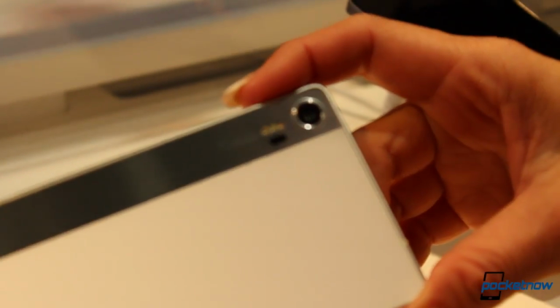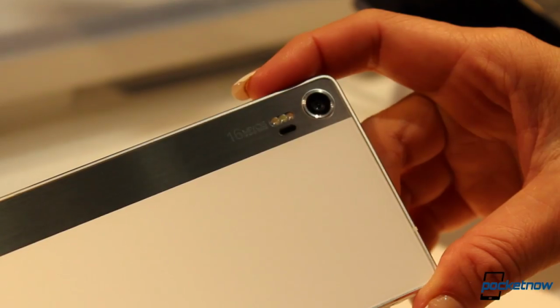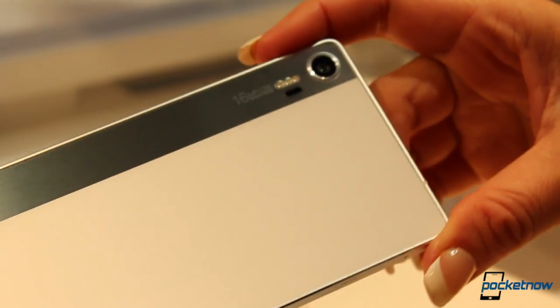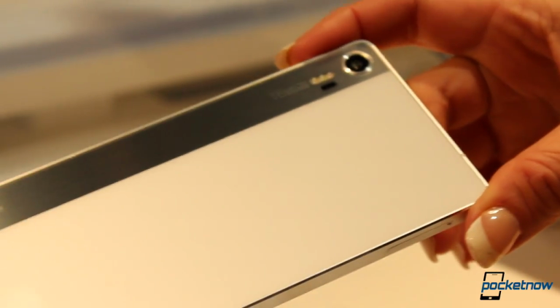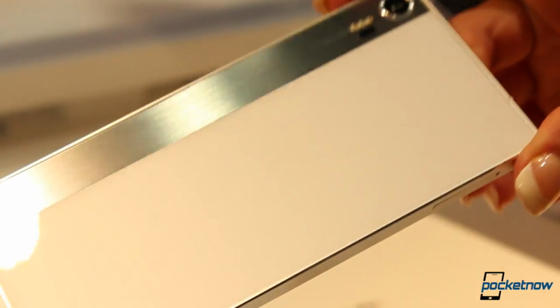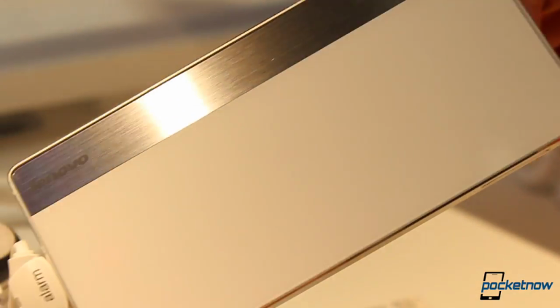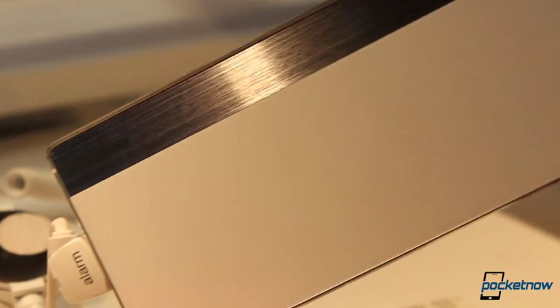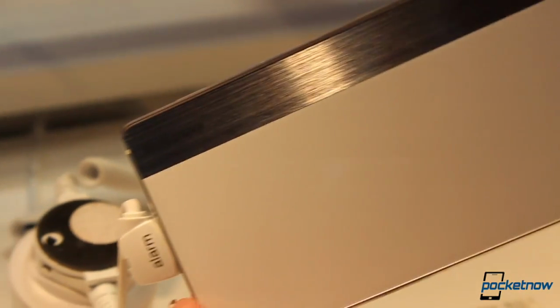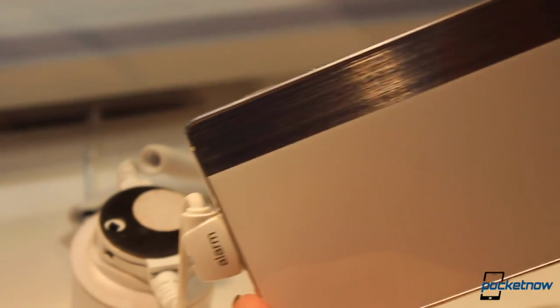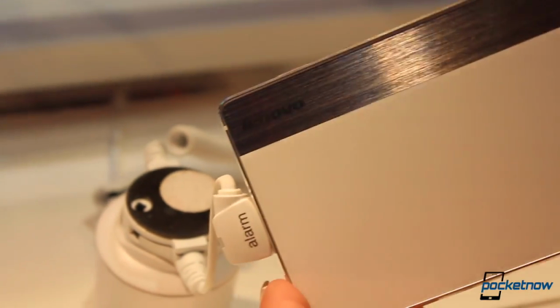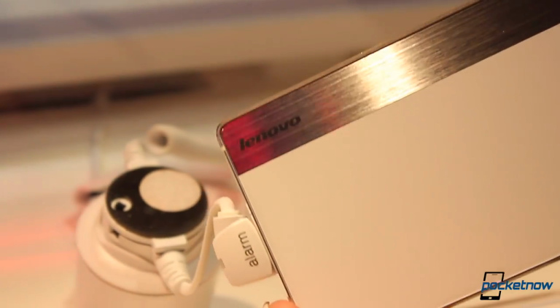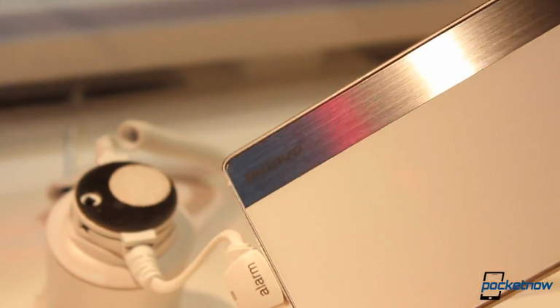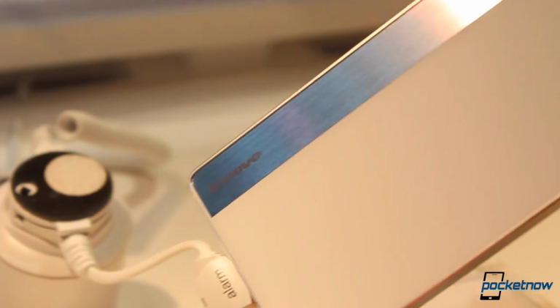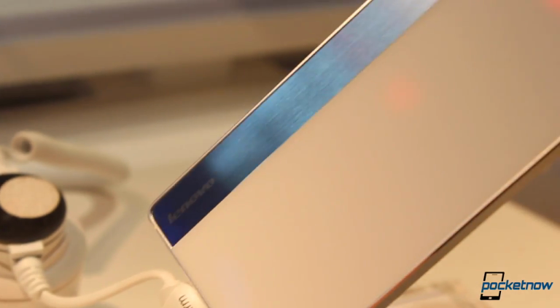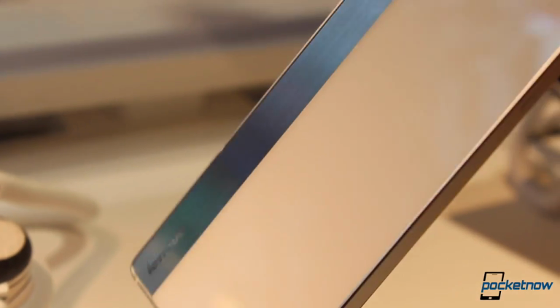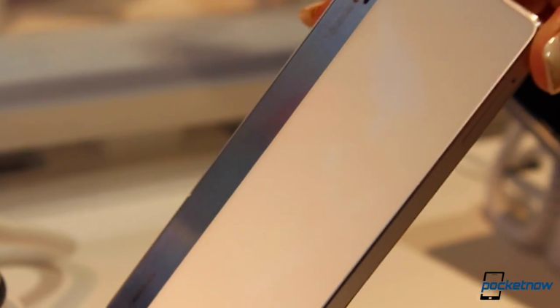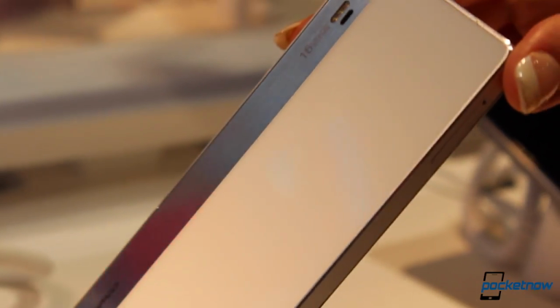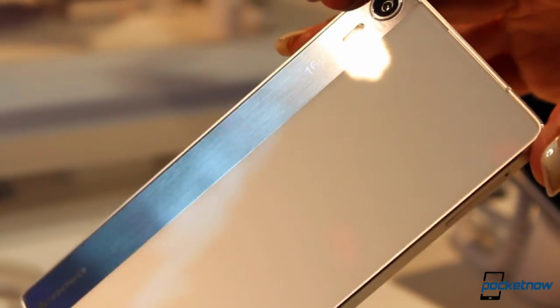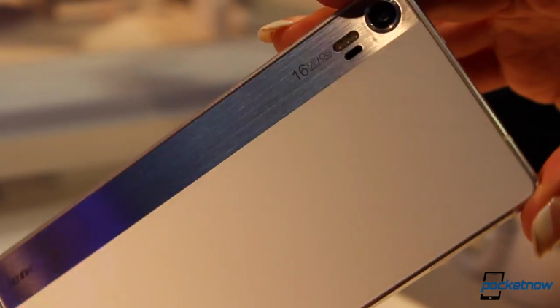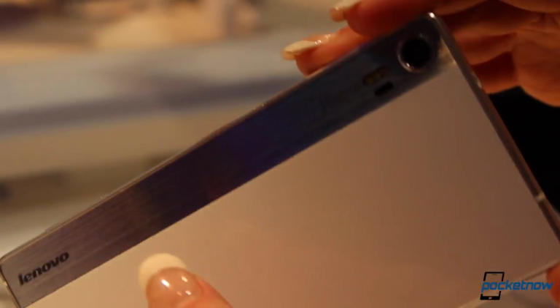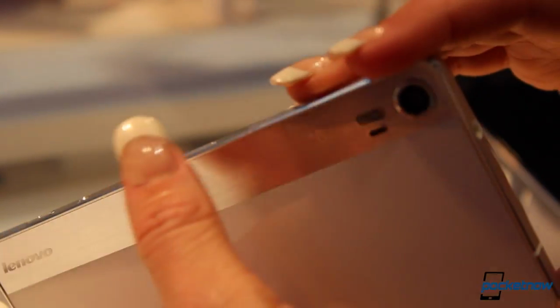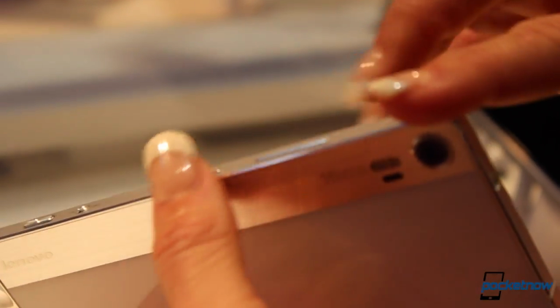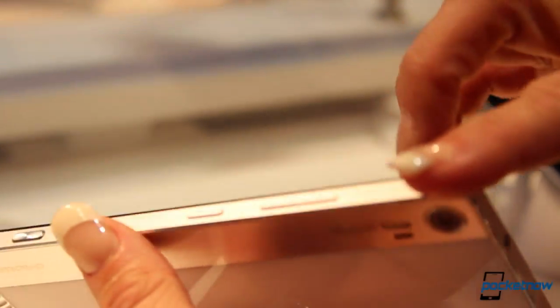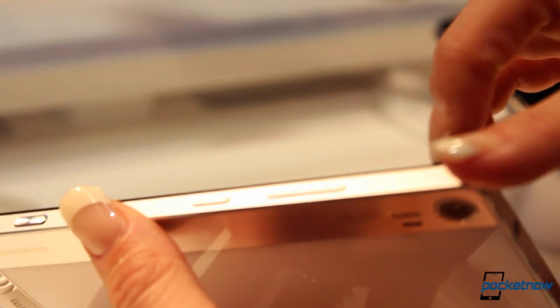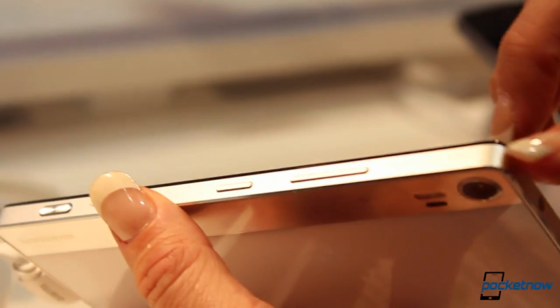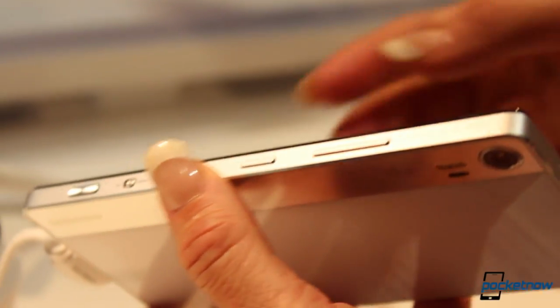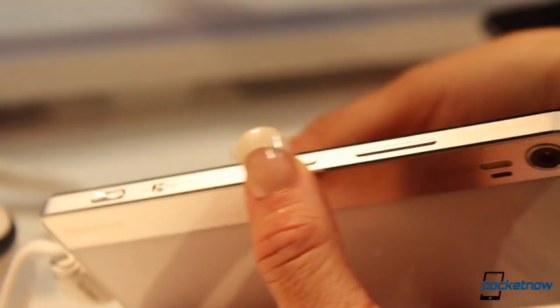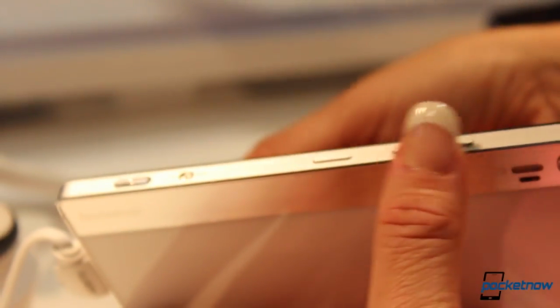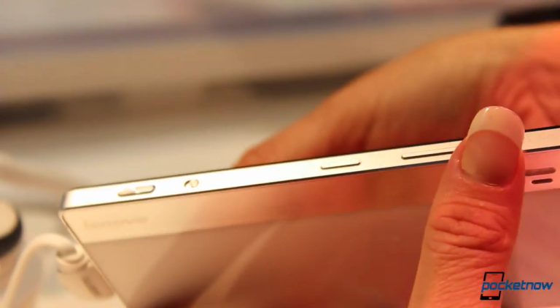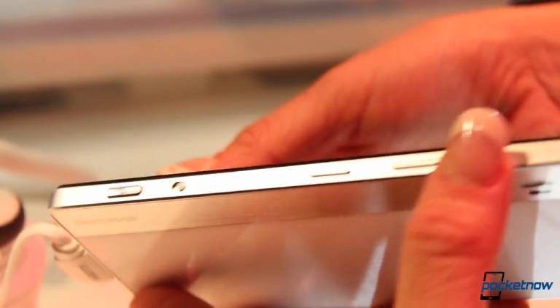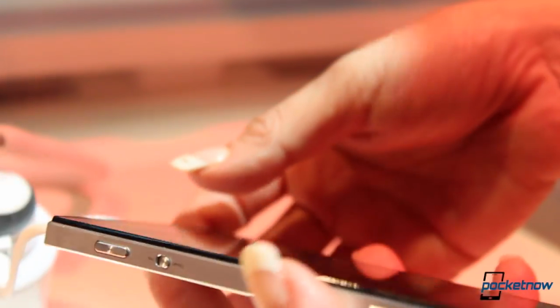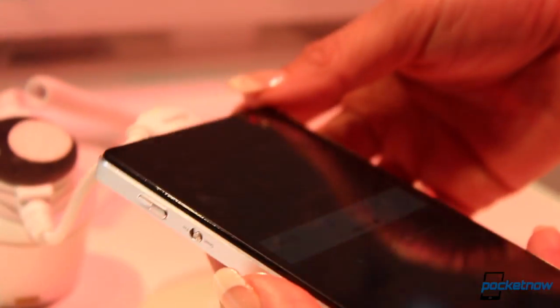Sadly, there are some things missing to make this a true camera phone, at least for some standards — like some sort of optical or digital zooming options like what we see with the Lumia 1020 or other competitors, and even a xenon flash that we've also seen in certain Lumias.